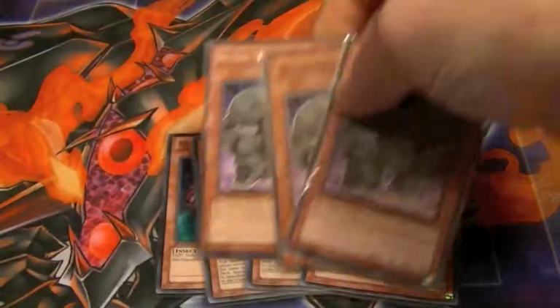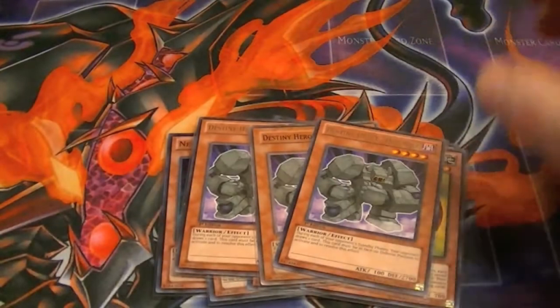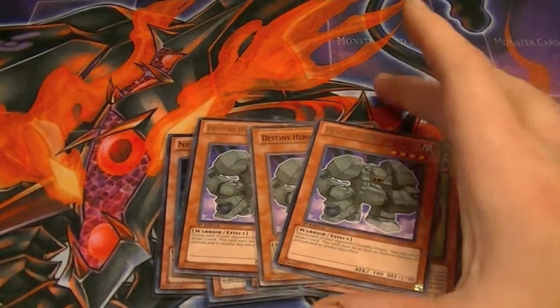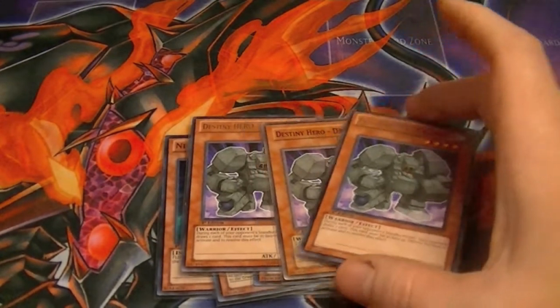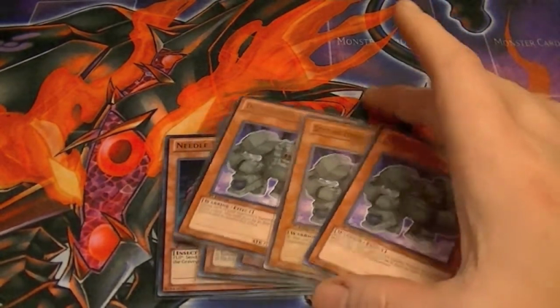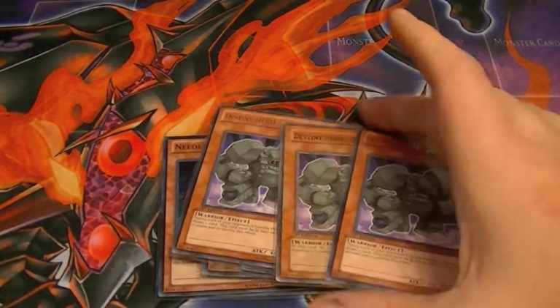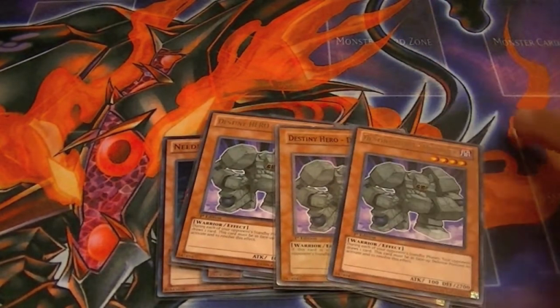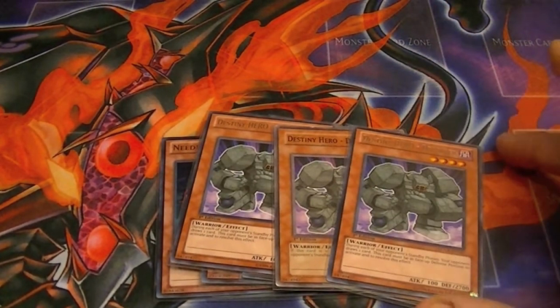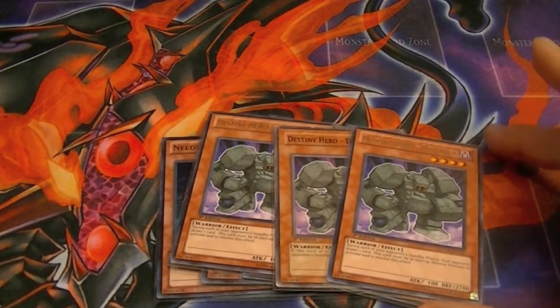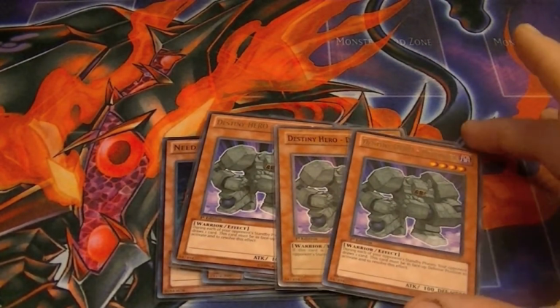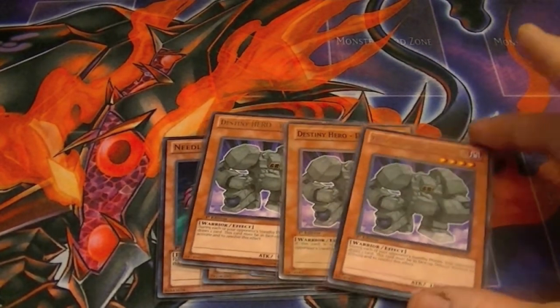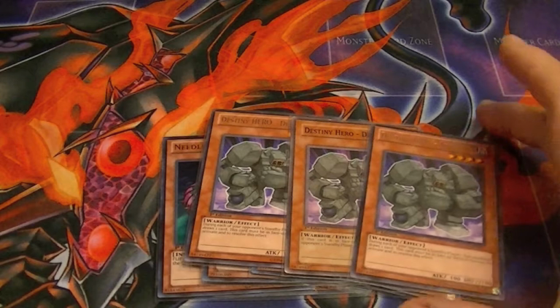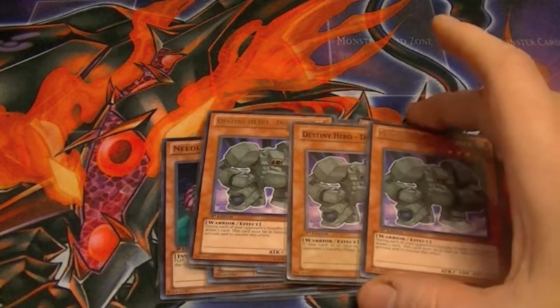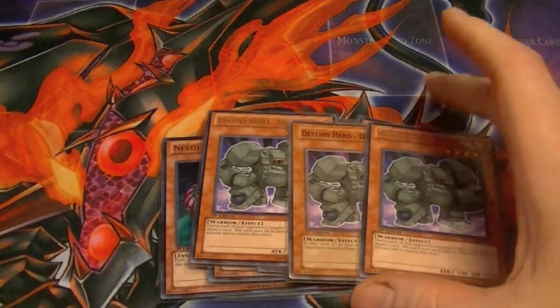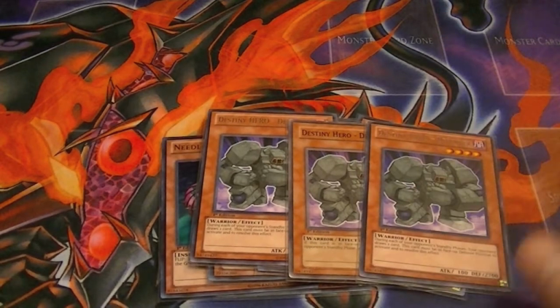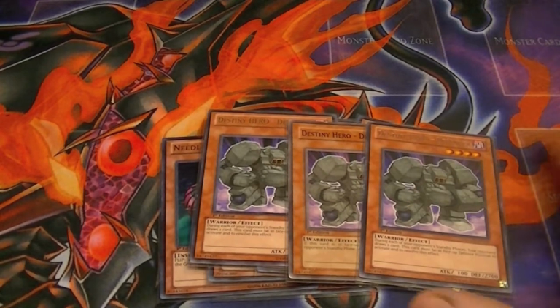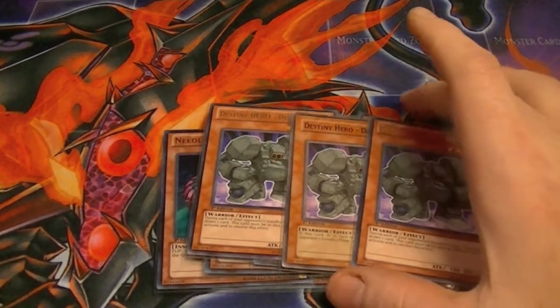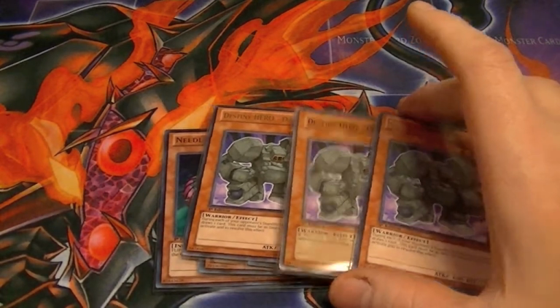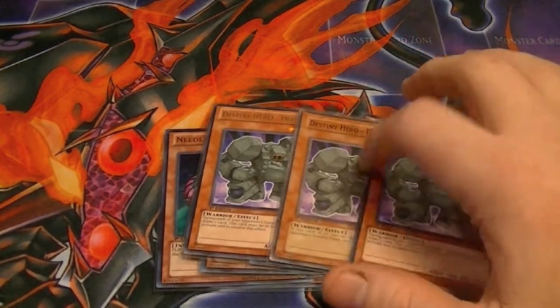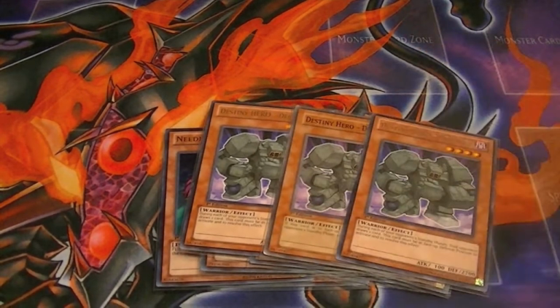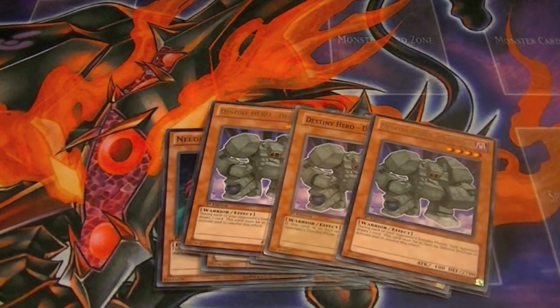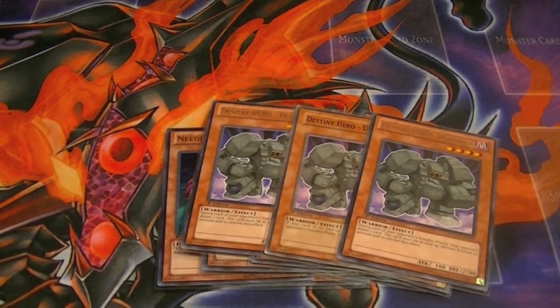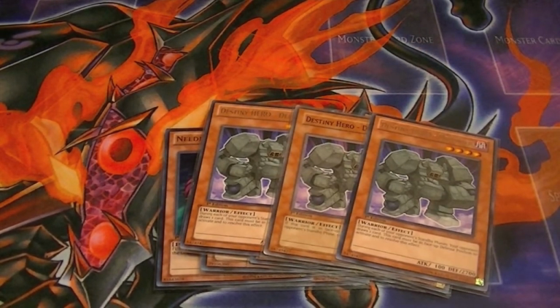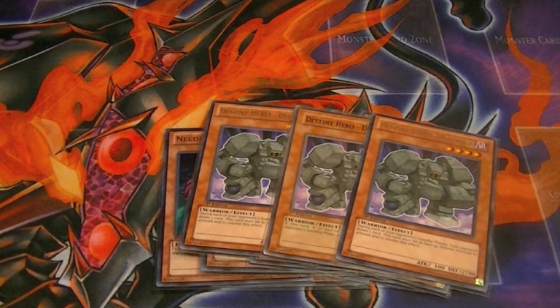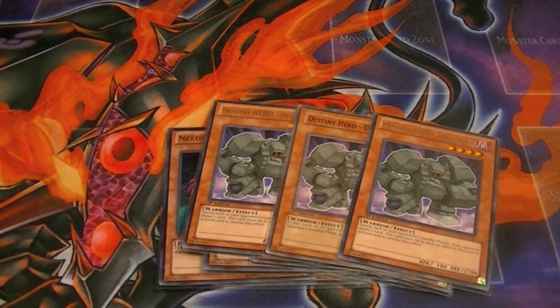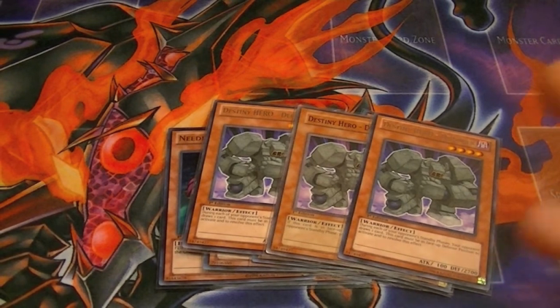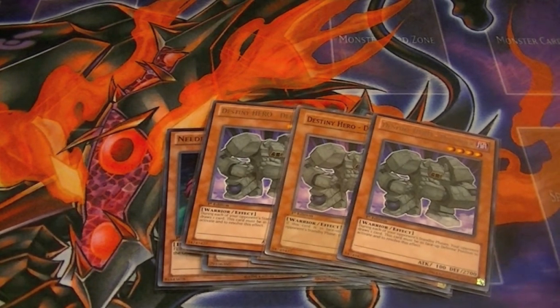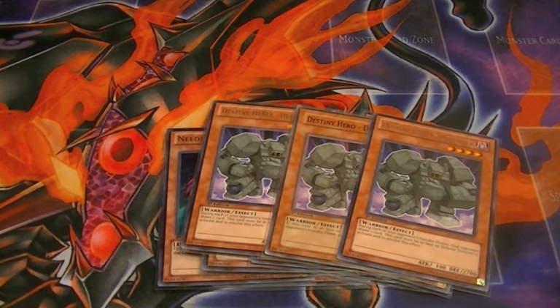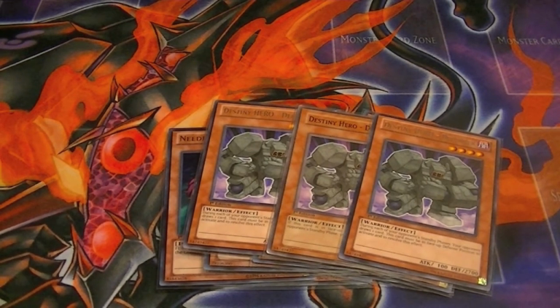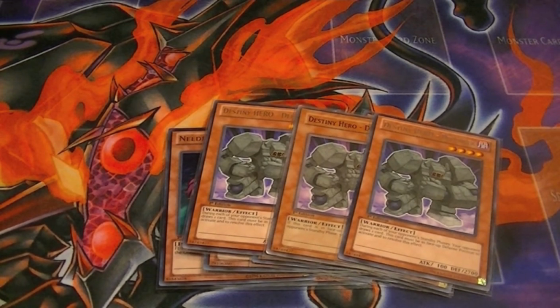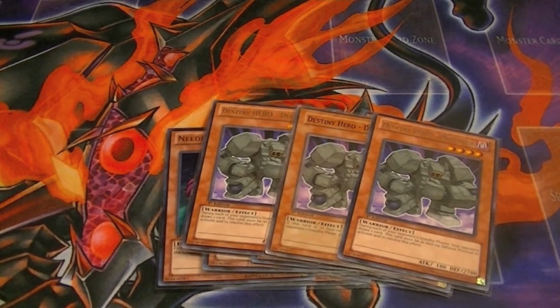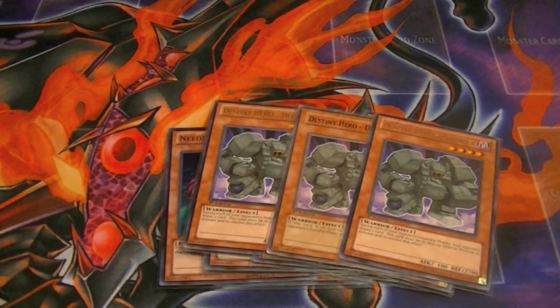Three Destiny Hero Defenders — big defense. While each is in face-up defense position, your opponent draws one extra card for each one on the field. So if you have all three face-up, they draw four cards a turn, which runs through their deck a whole lot faster.